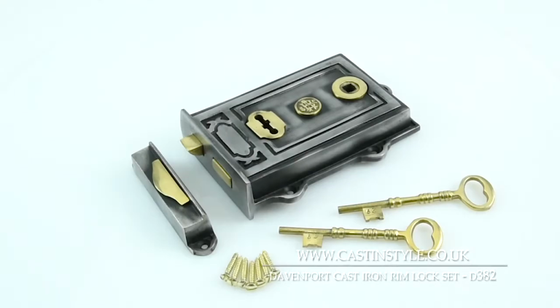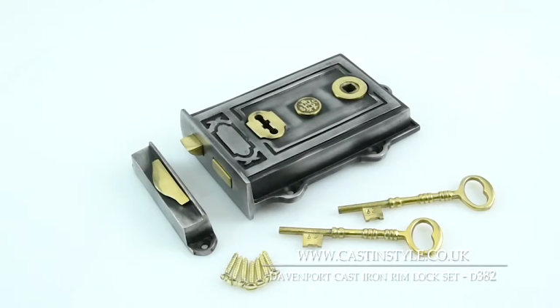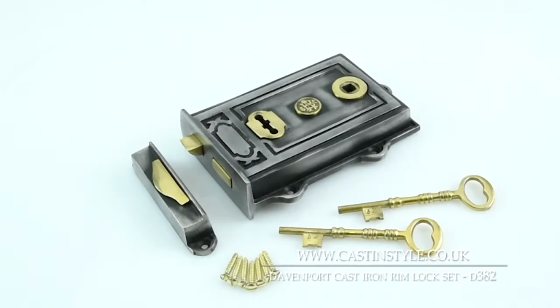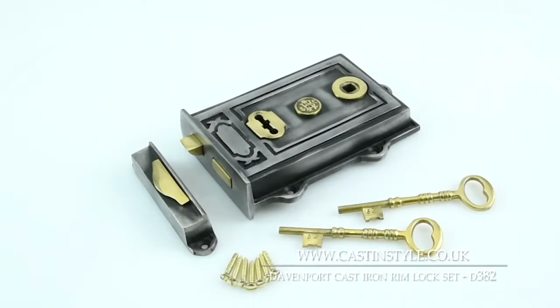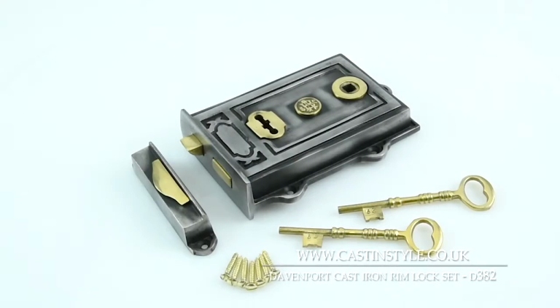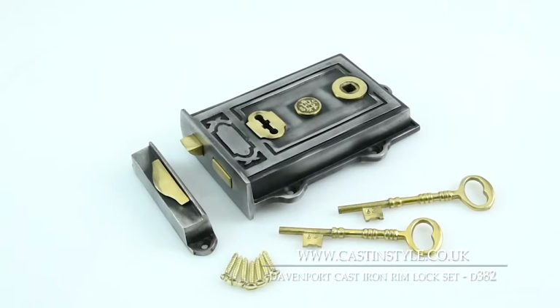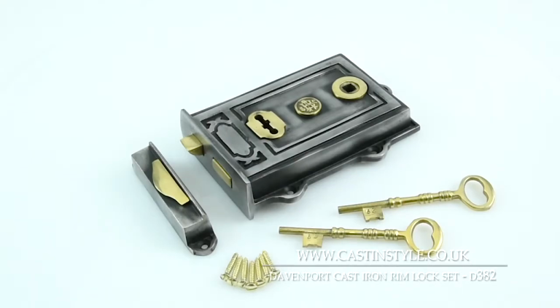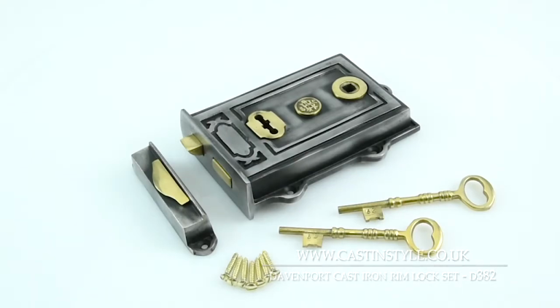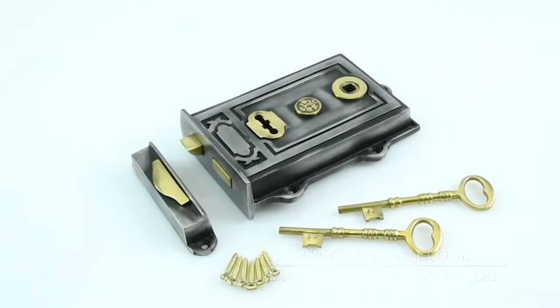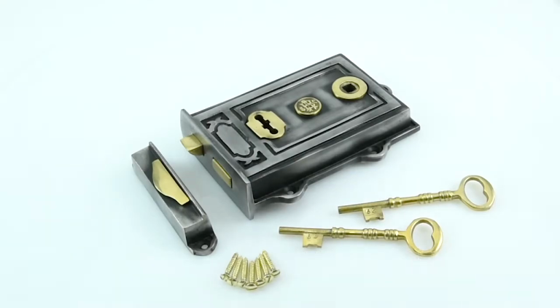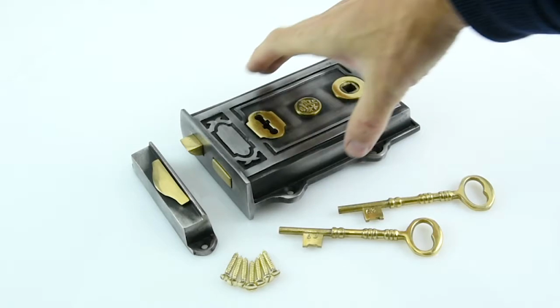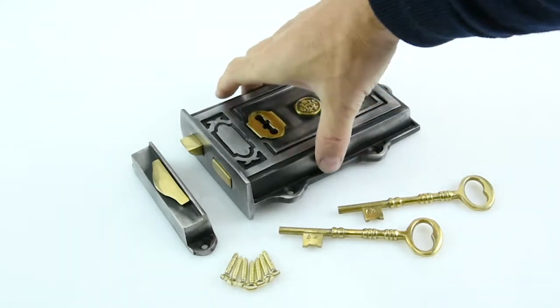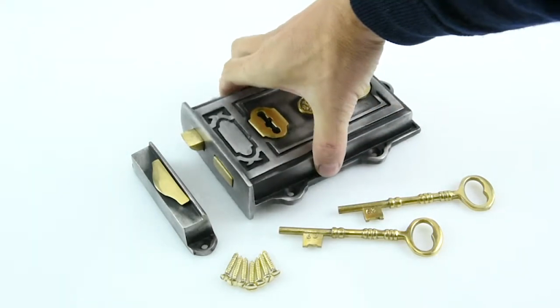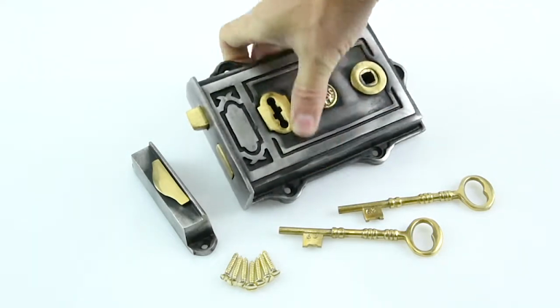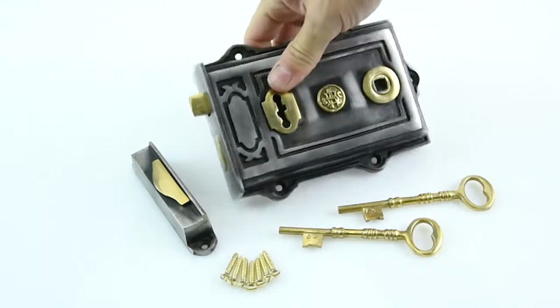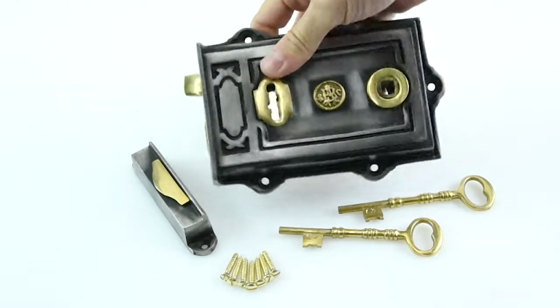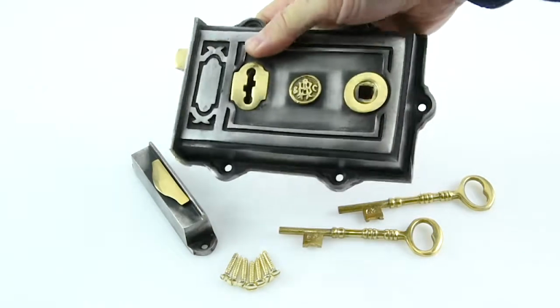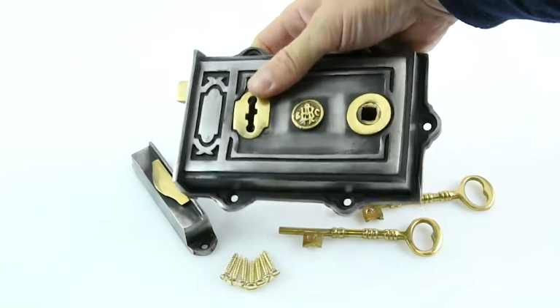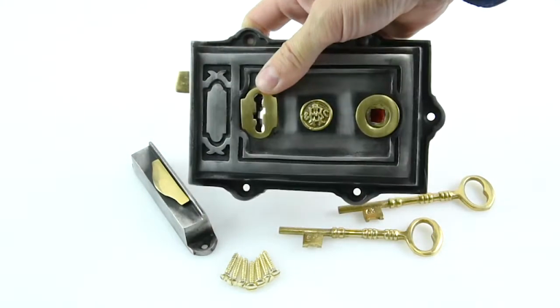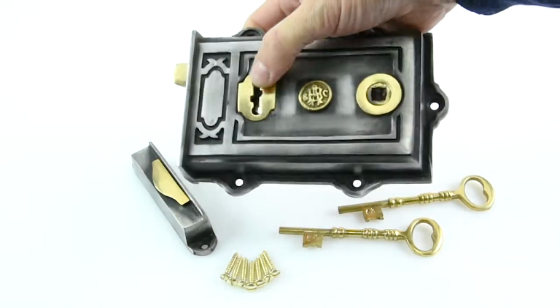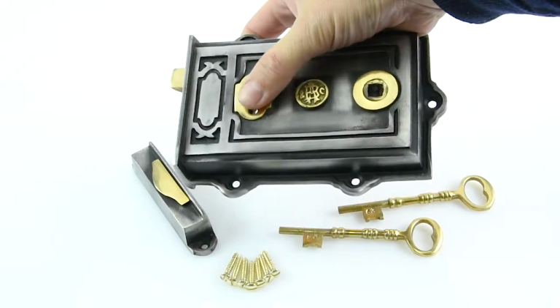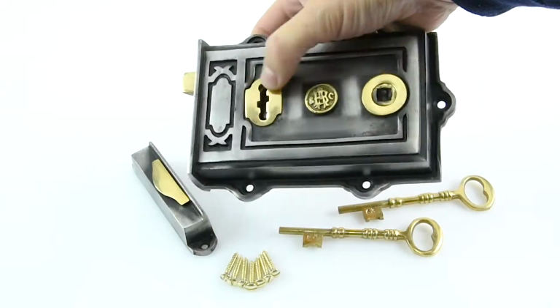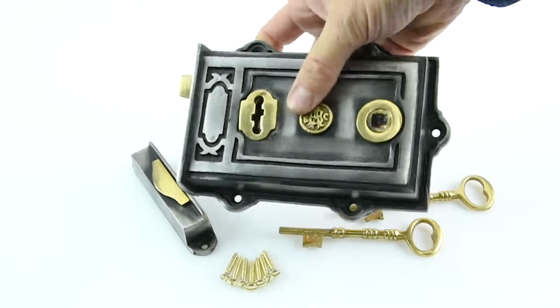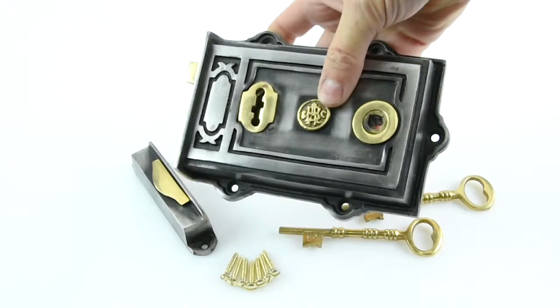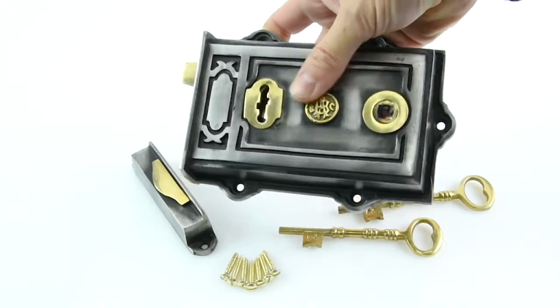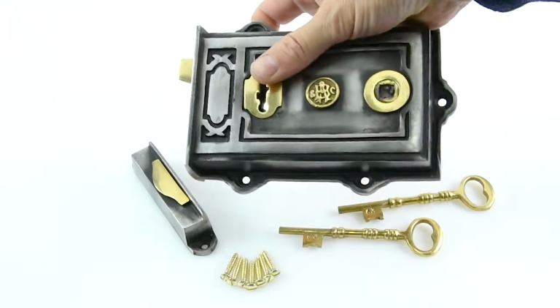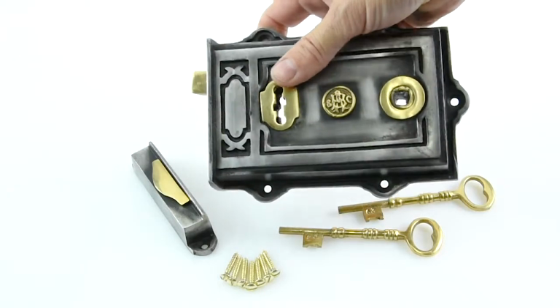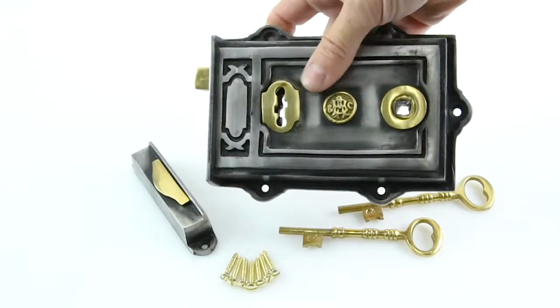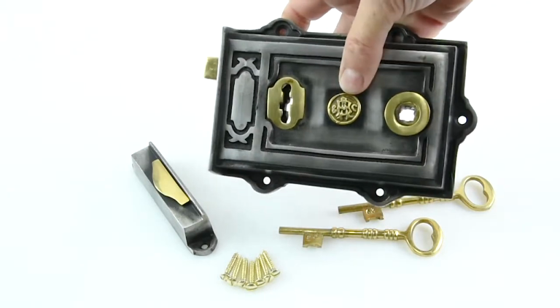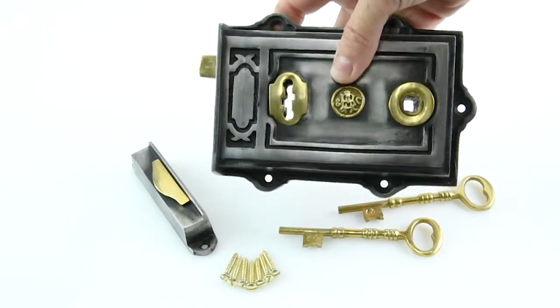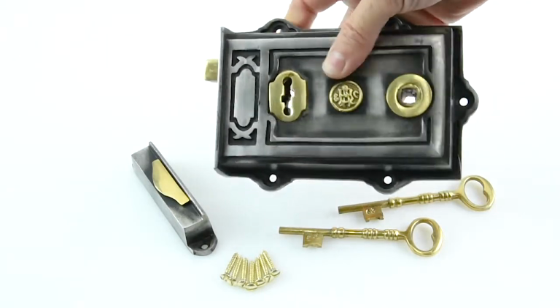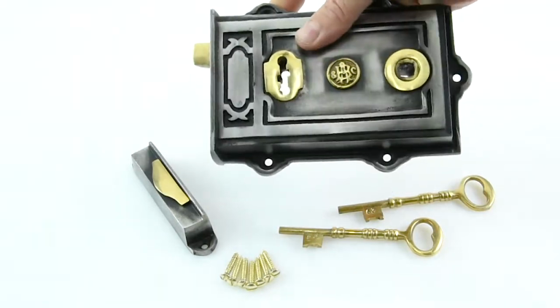This is our D382 Davenport Rim Lock. It's a really beautiful rim lock, really solid and heavy. It's a complete solid cast iron casting and it's got some nice brass reliefs on it as well, so it really accents the rim lock.